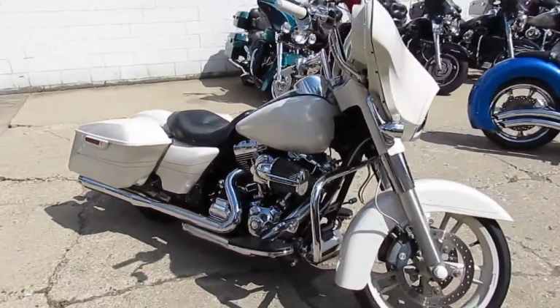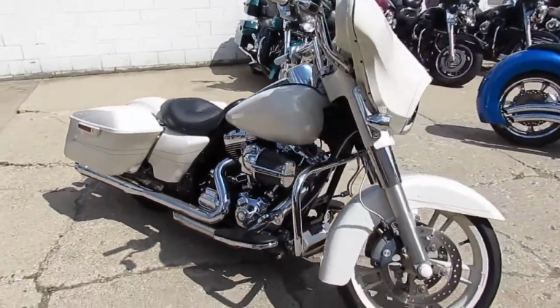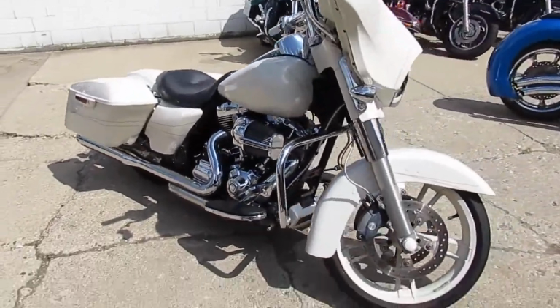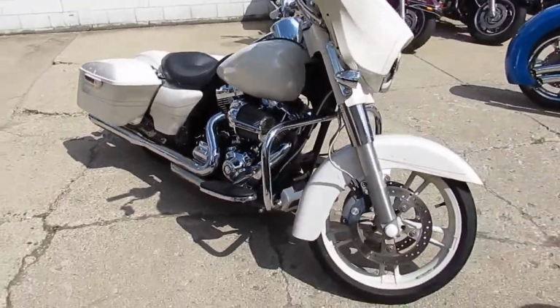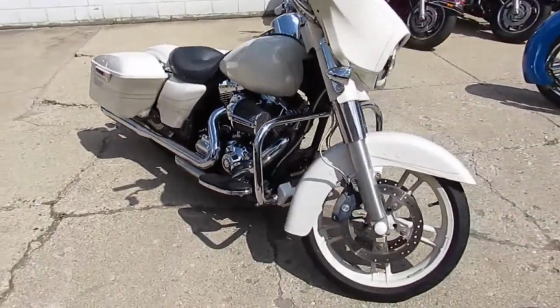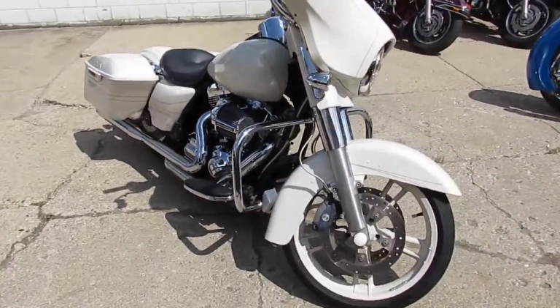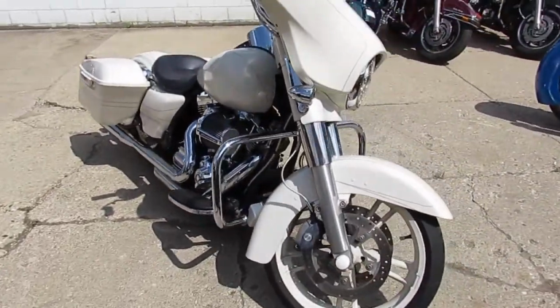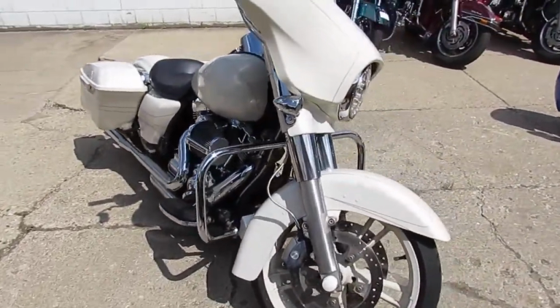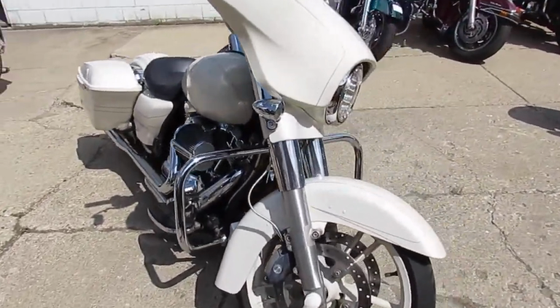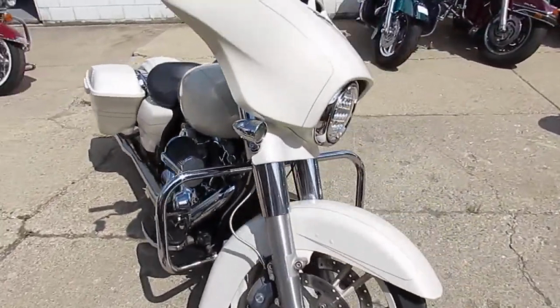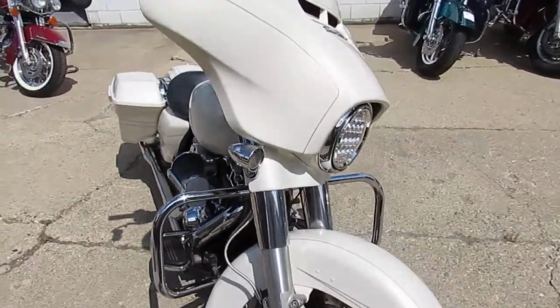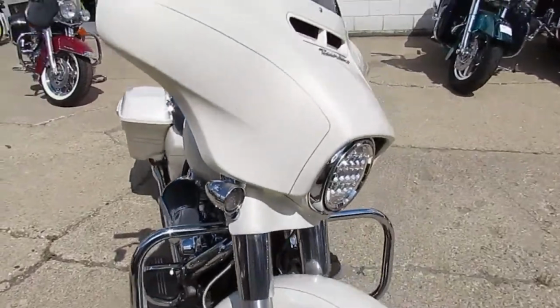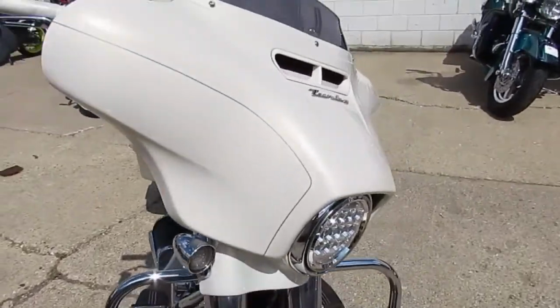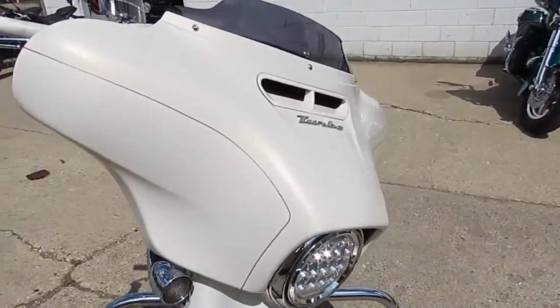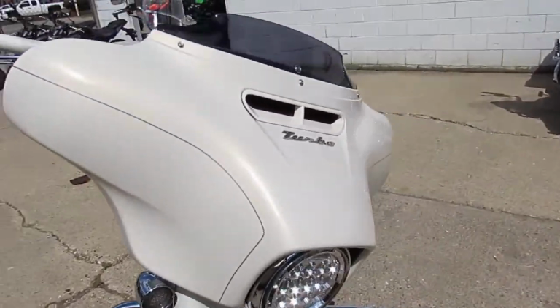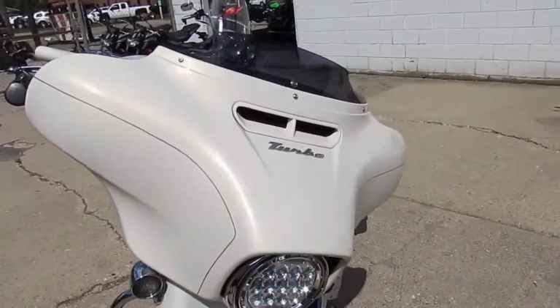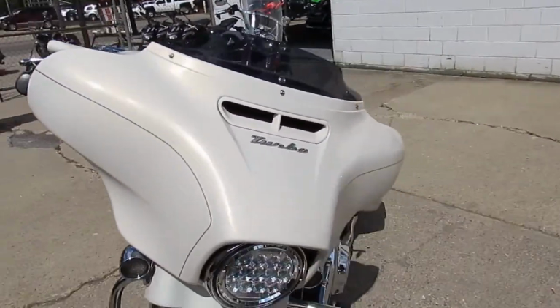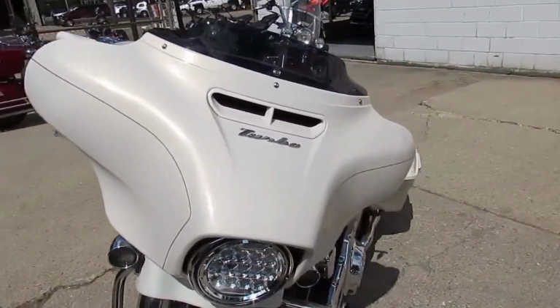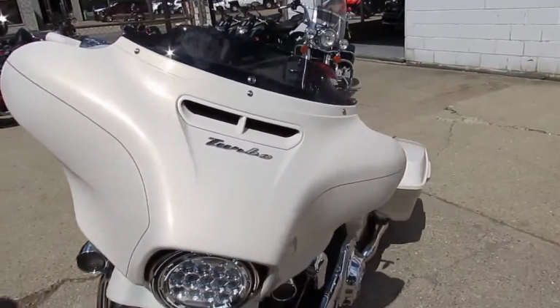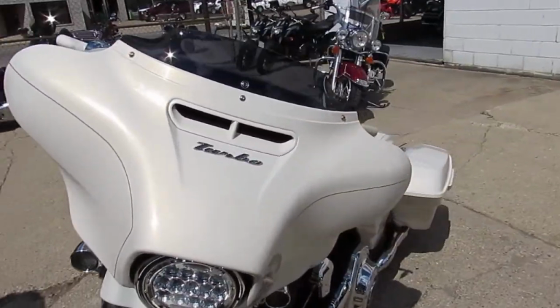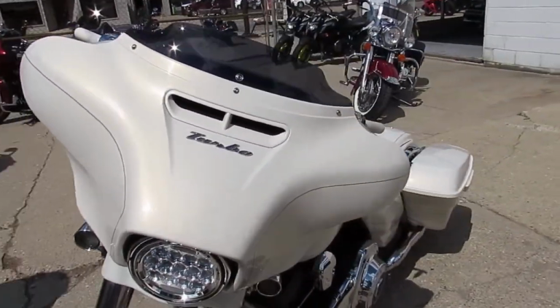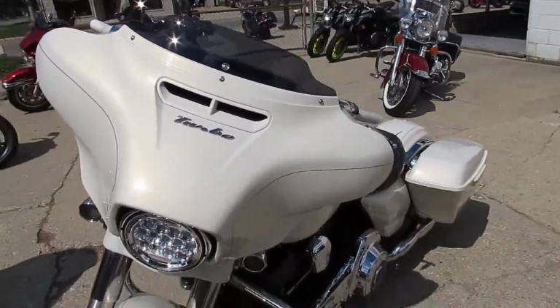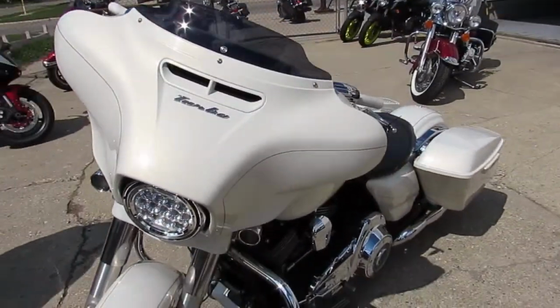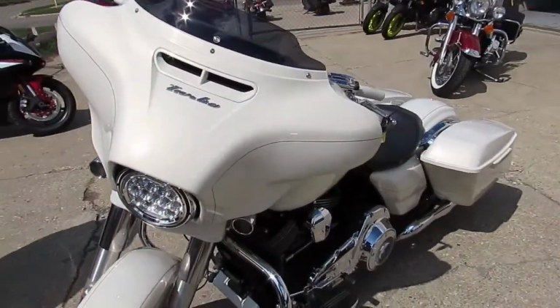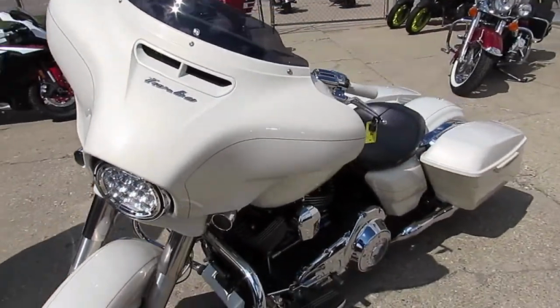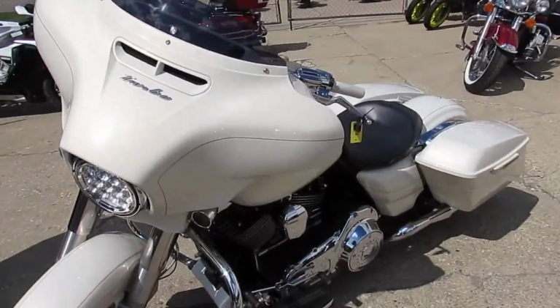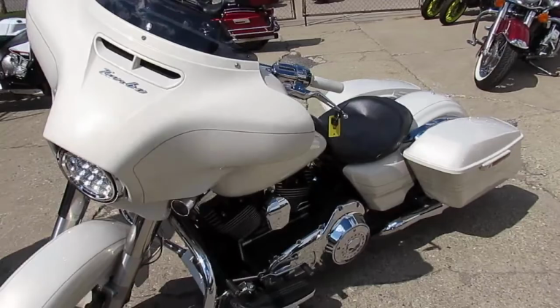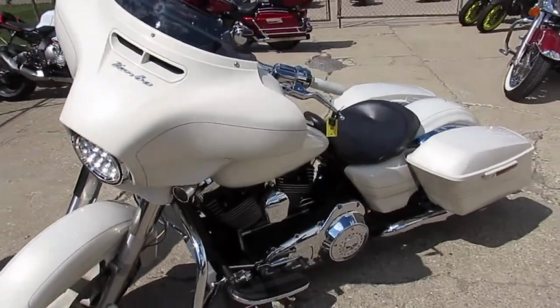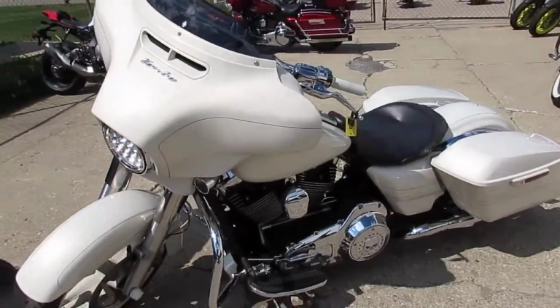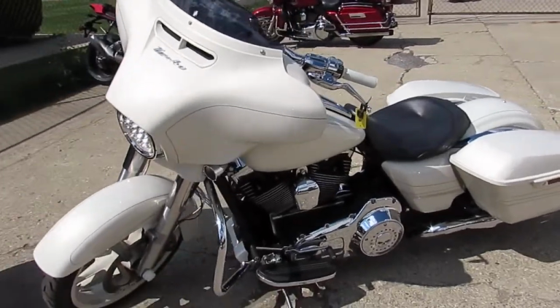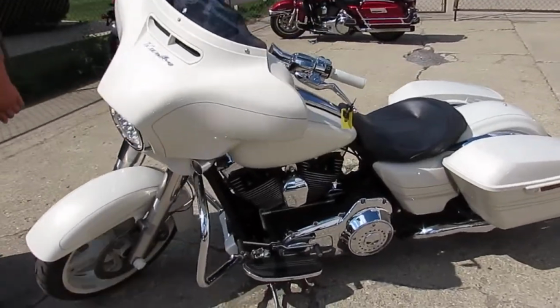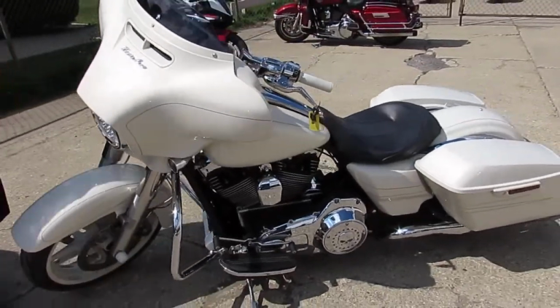Great bike here for only $17,999. Don't miss out on this one — Pearl White Street Glide. ApprovalPowerSports.com.